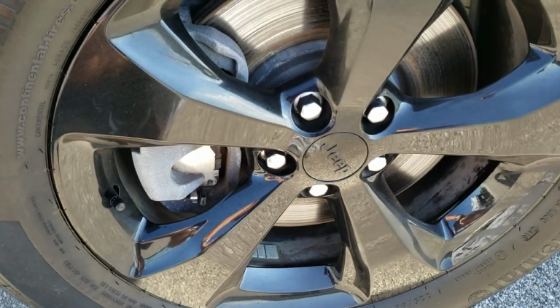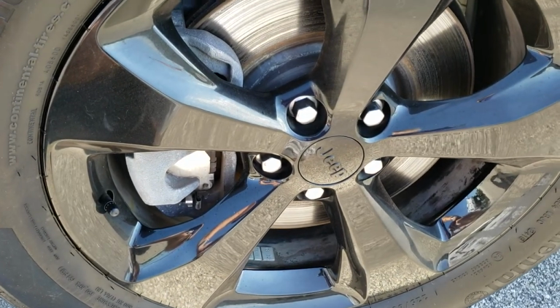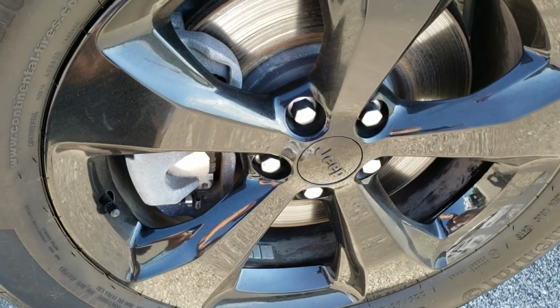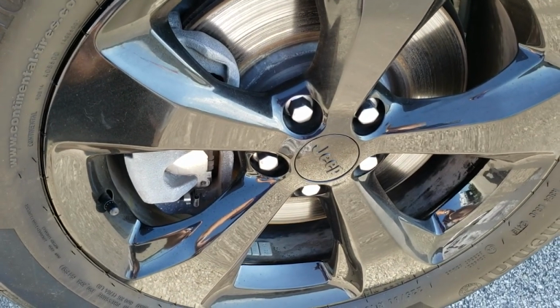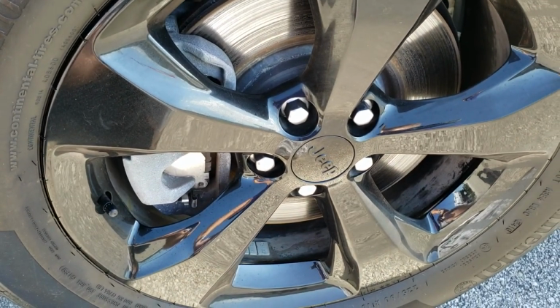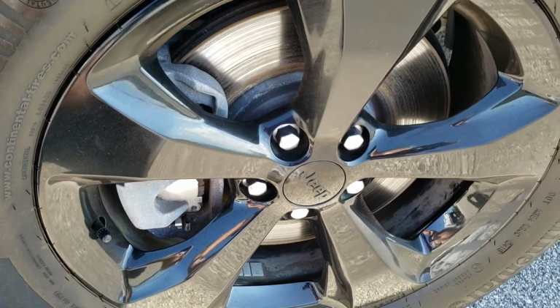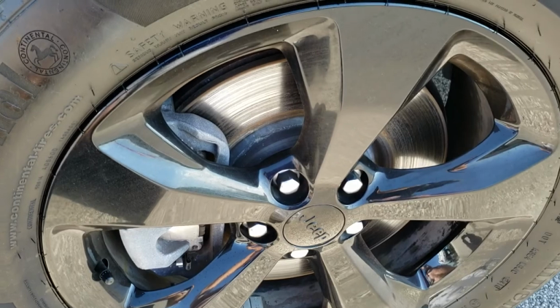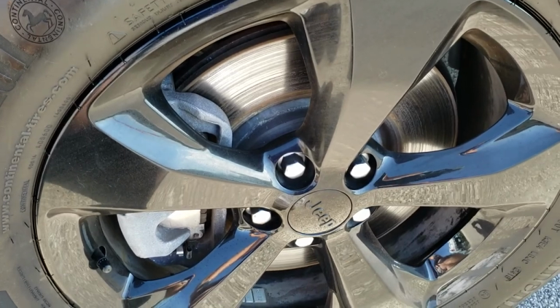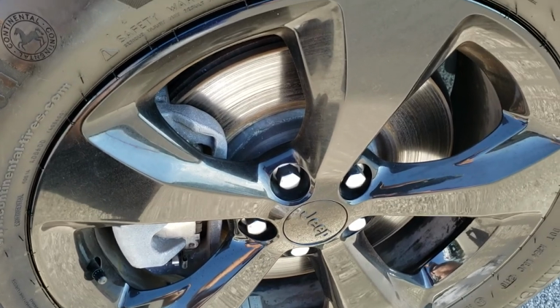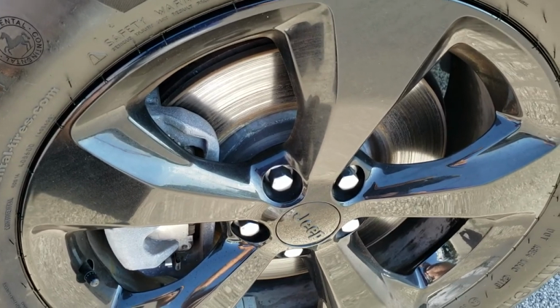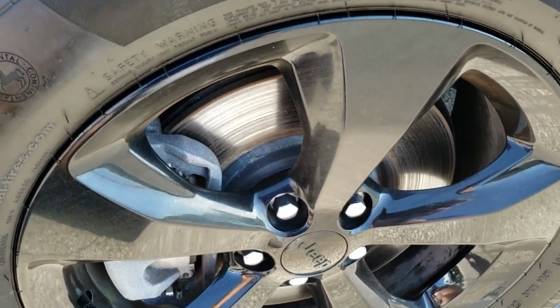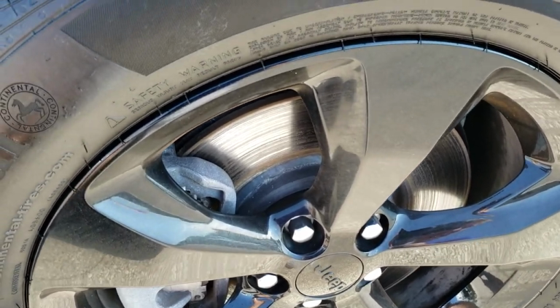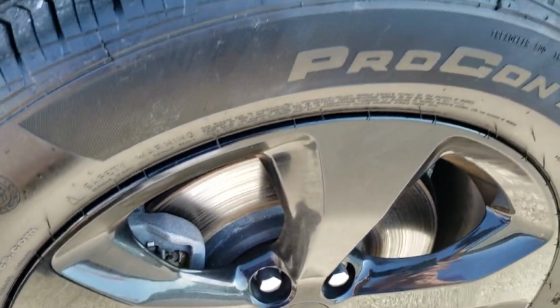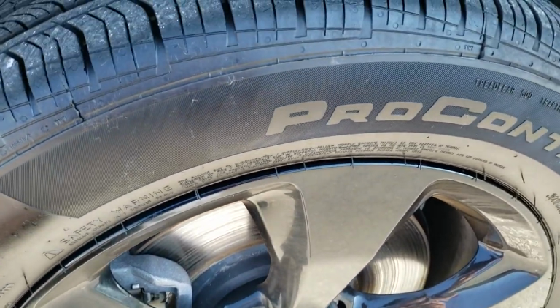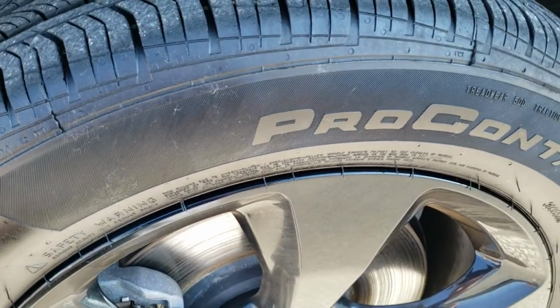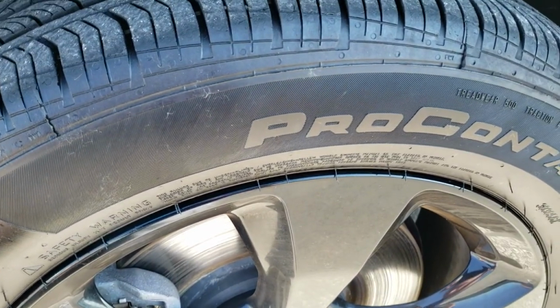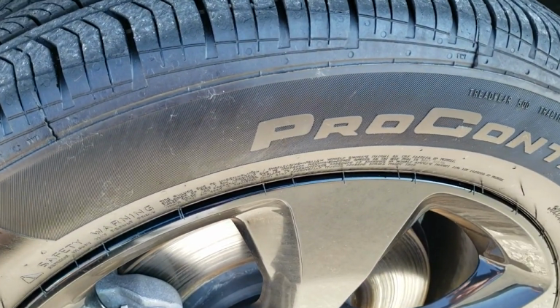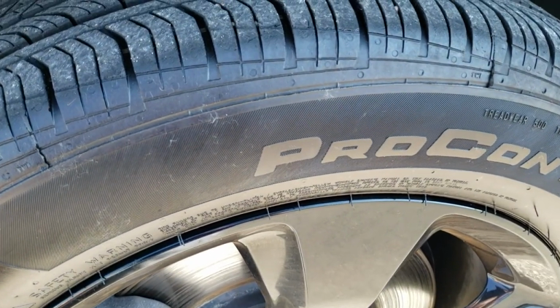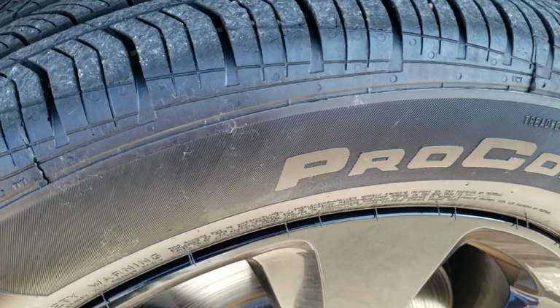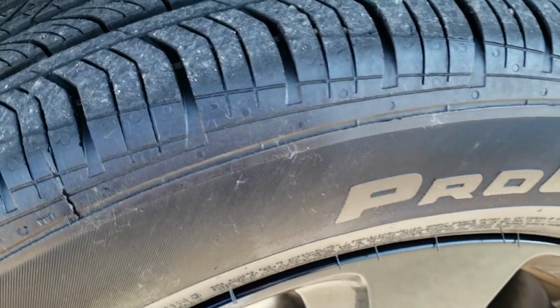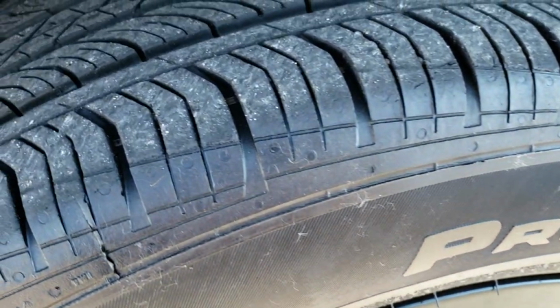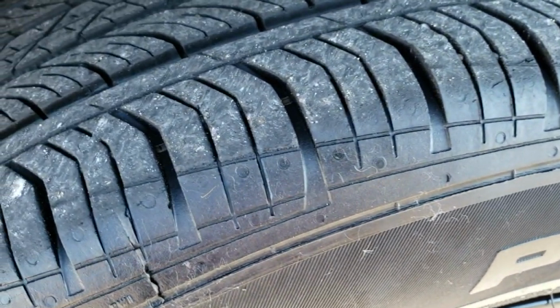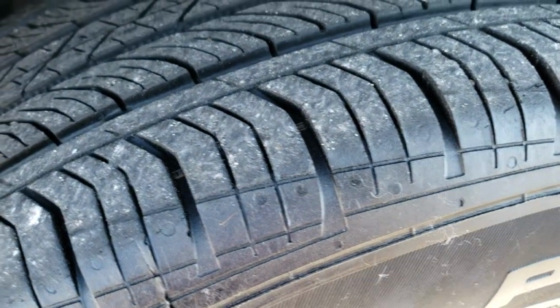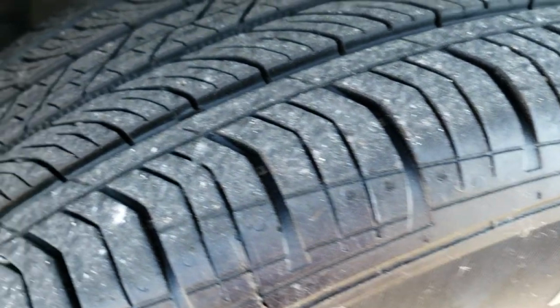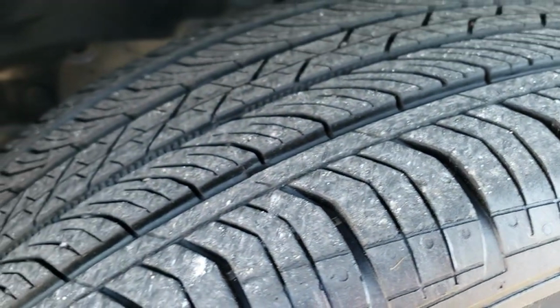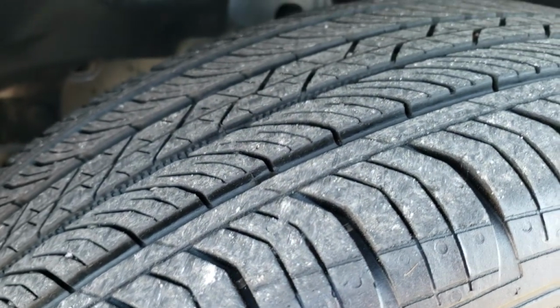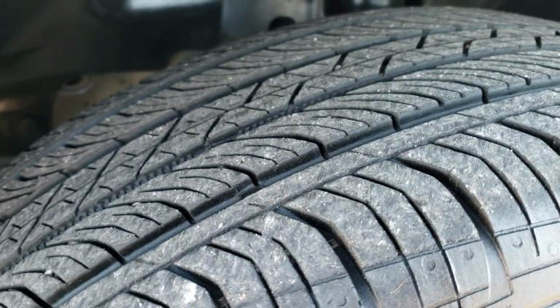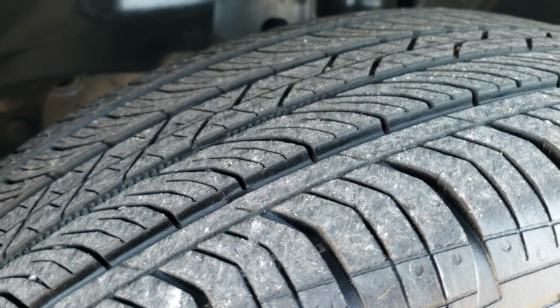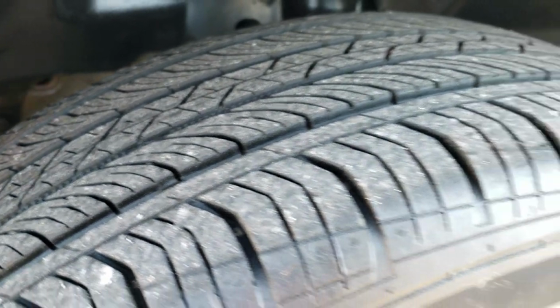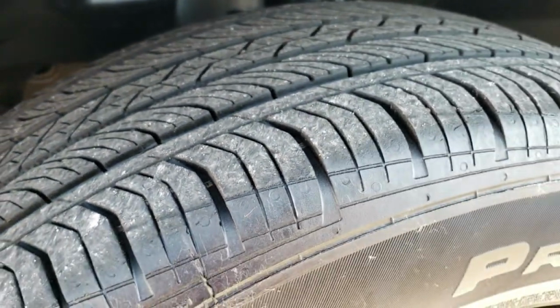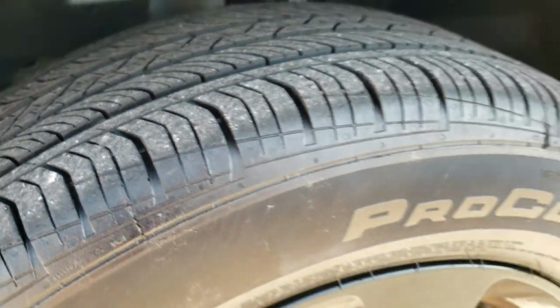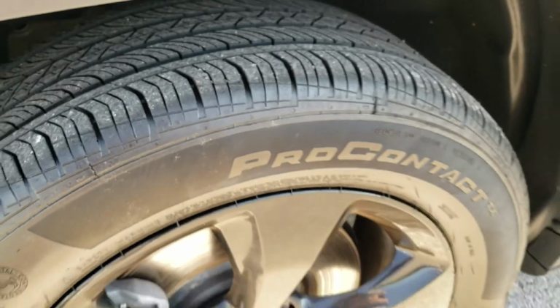Factory painted 18 inch alloy rims. Continental Pro Contact 225/60R18 tires with about 60% of the tread left, maybe a little bit more.